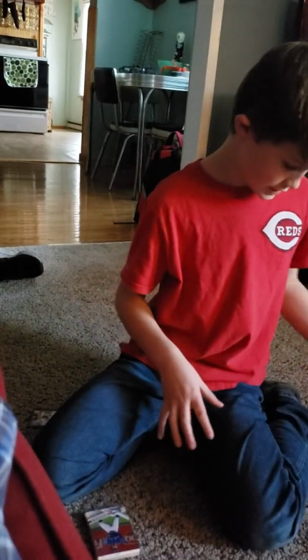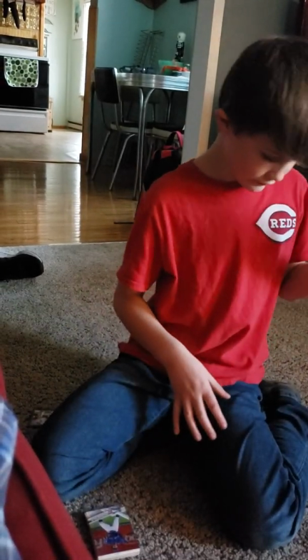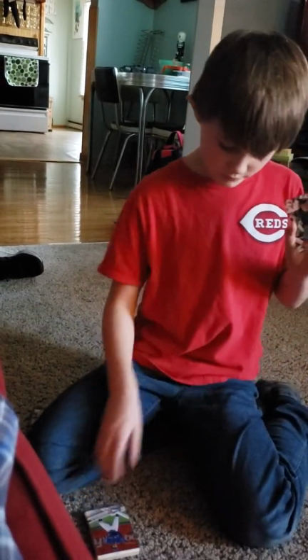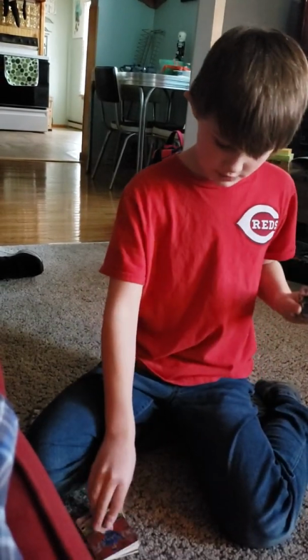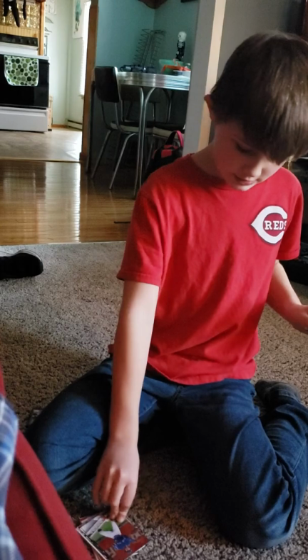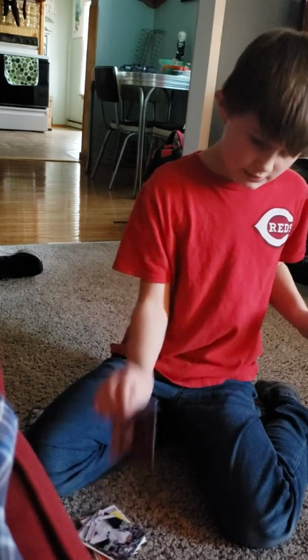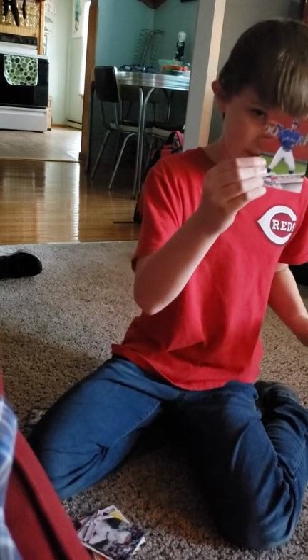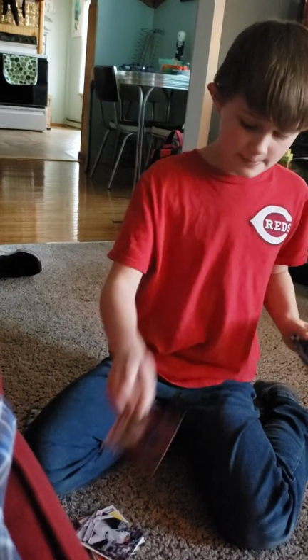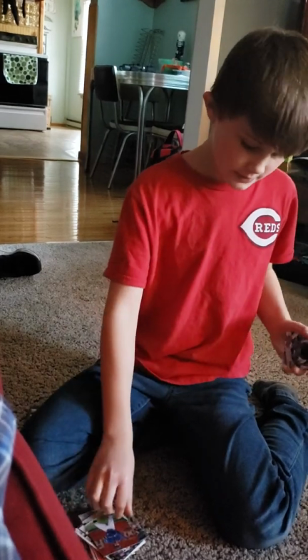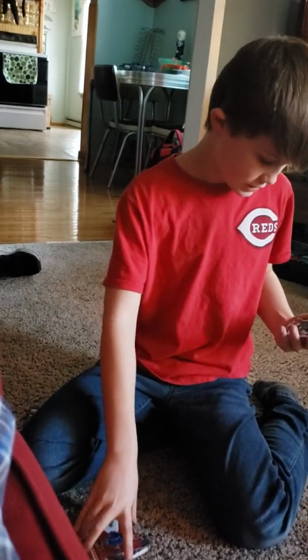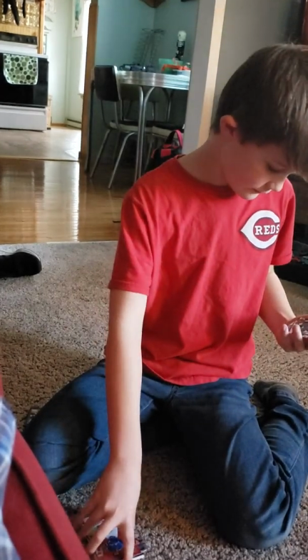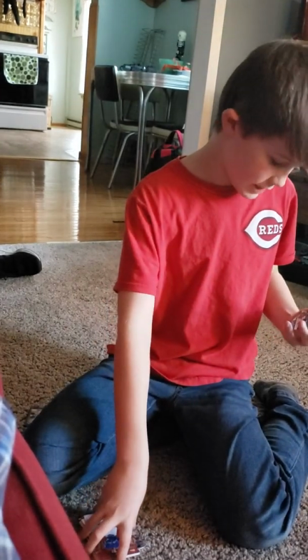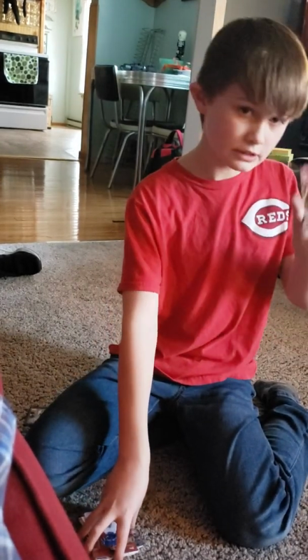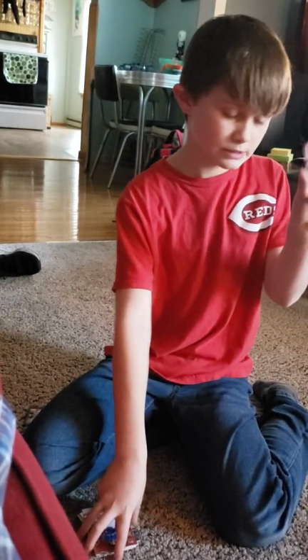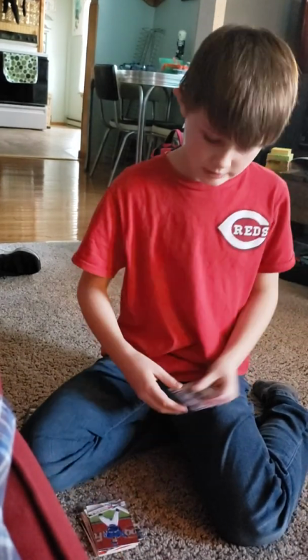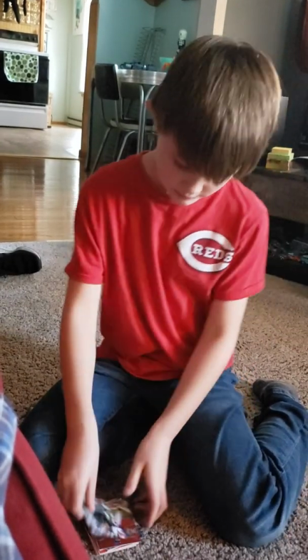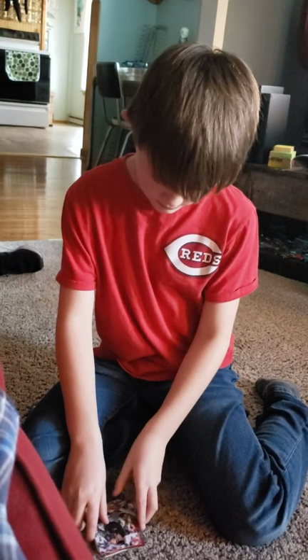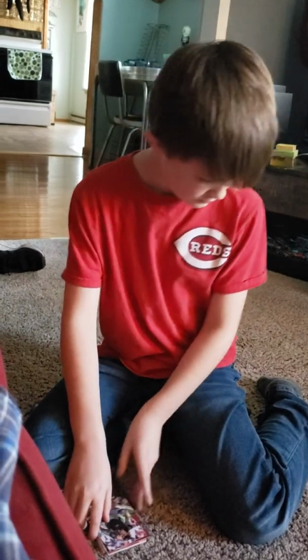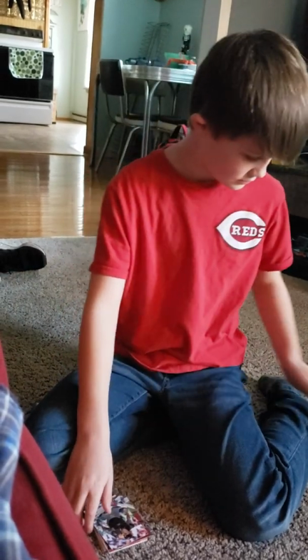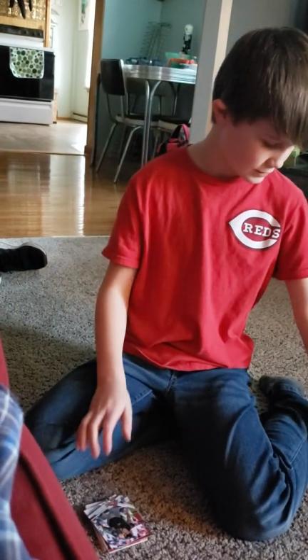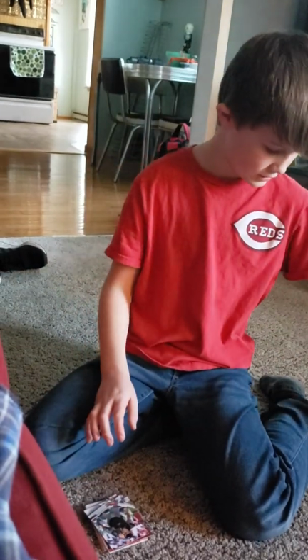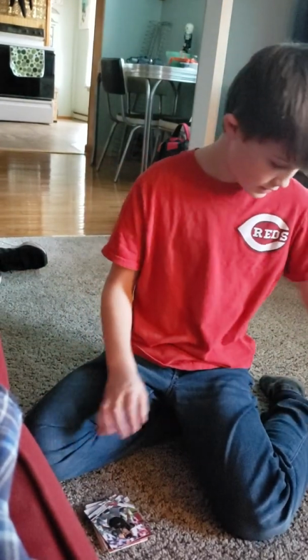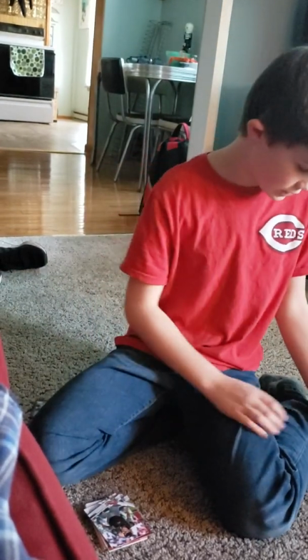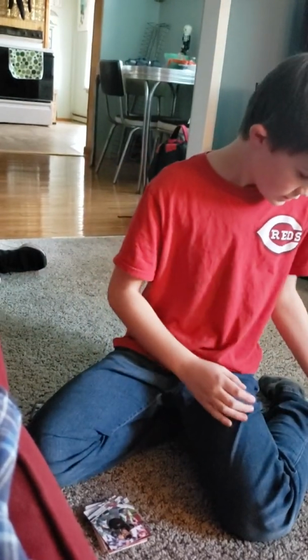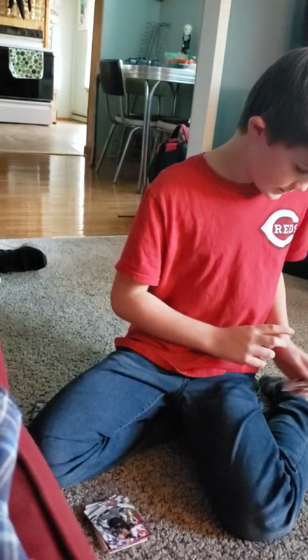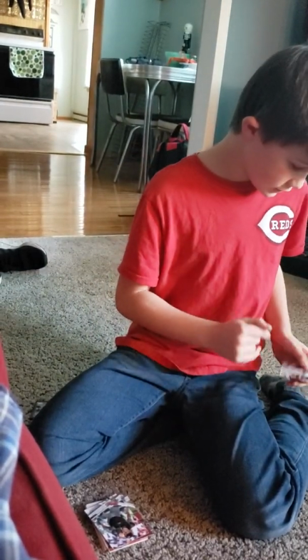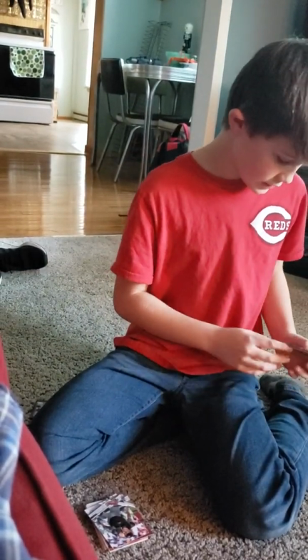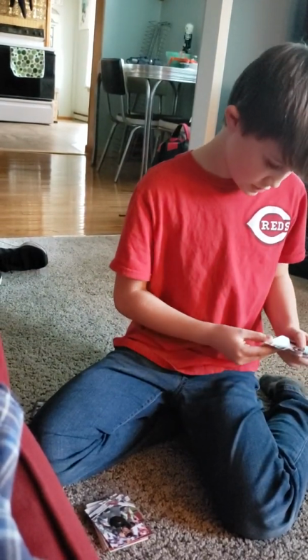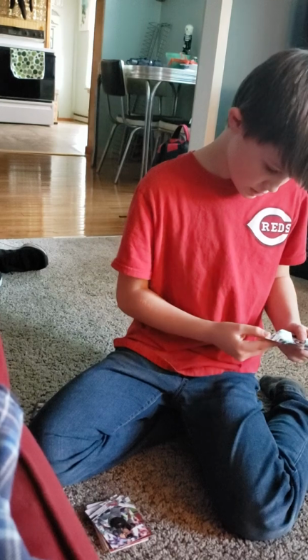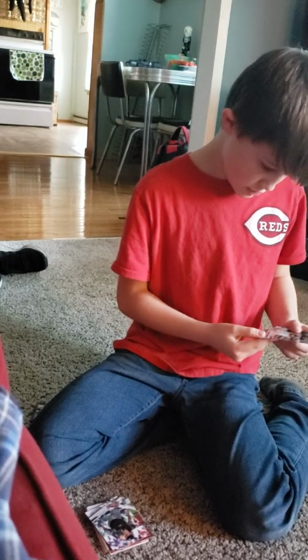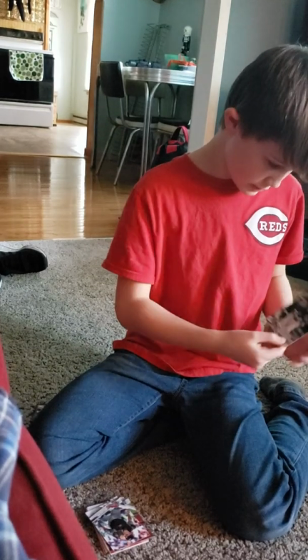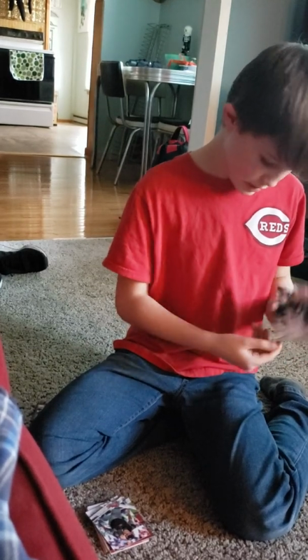Jeff Mathis. There's a new Diamondbacks. This is Todd Frazier, Chicago White Sox.